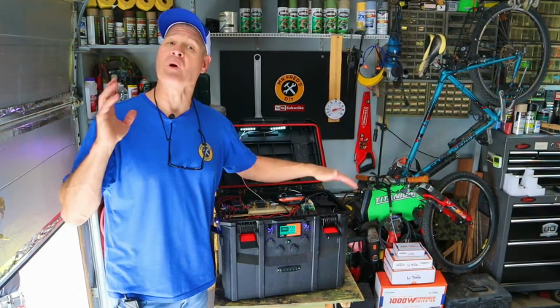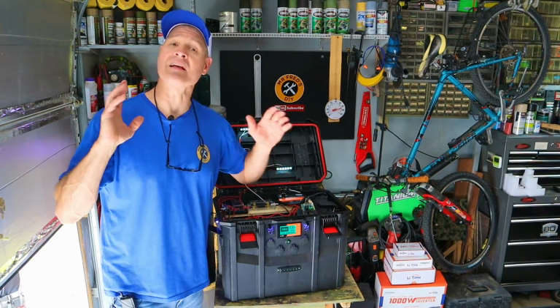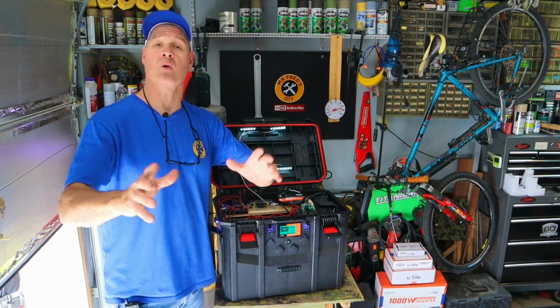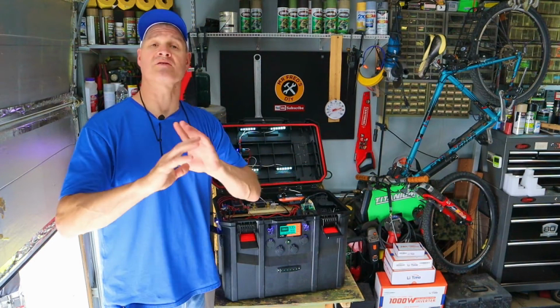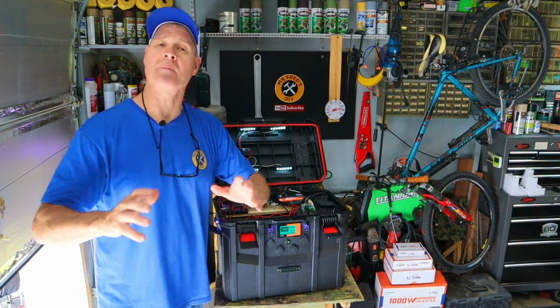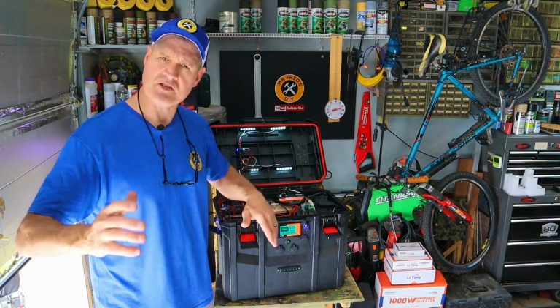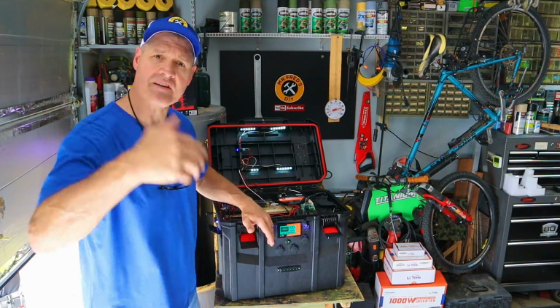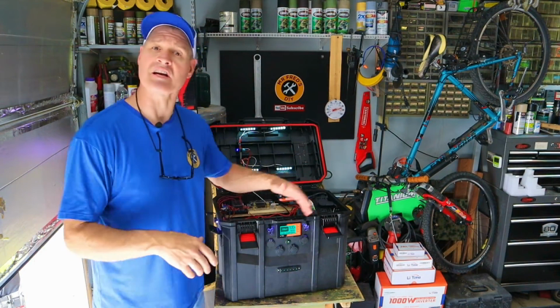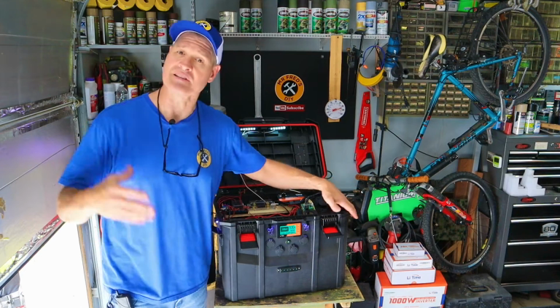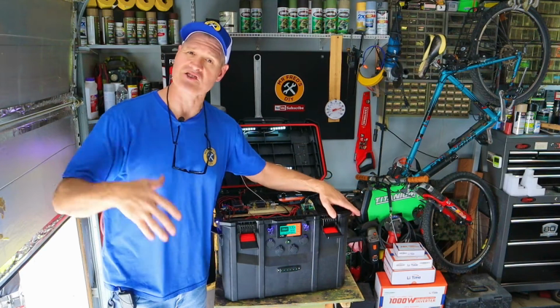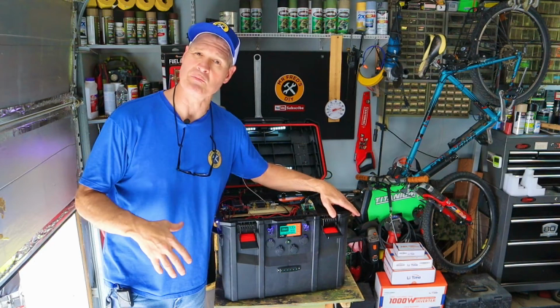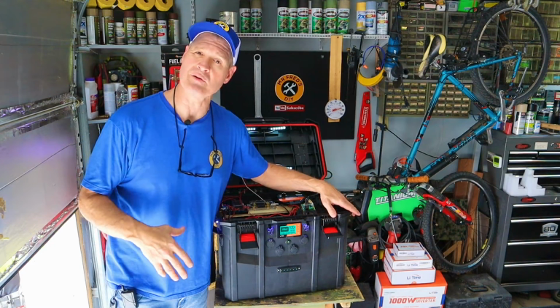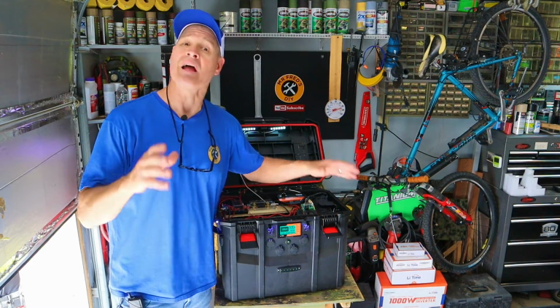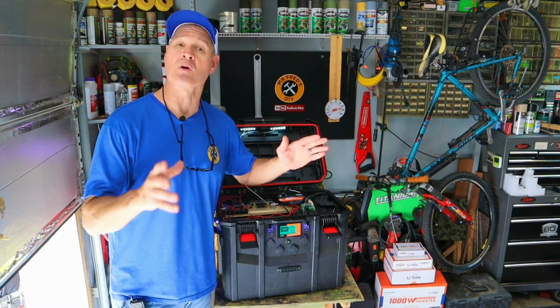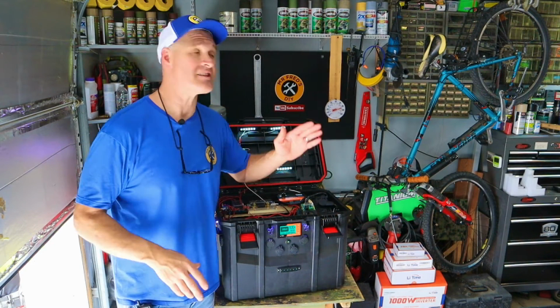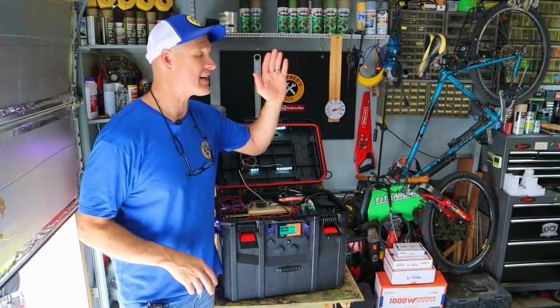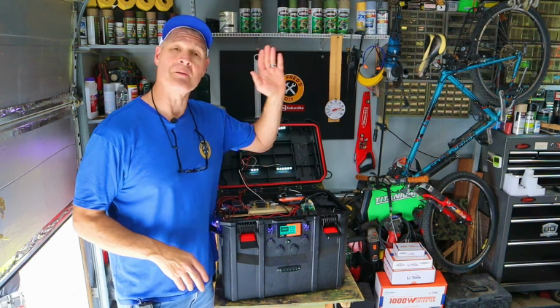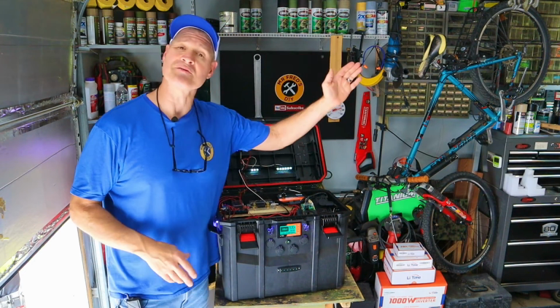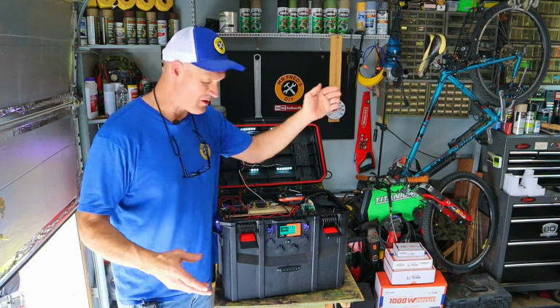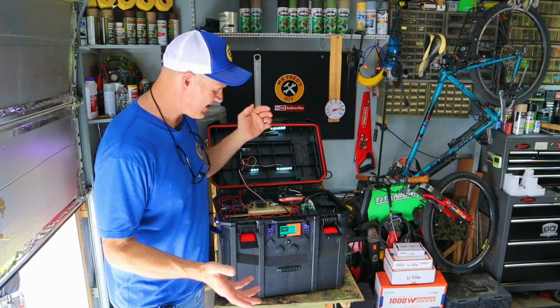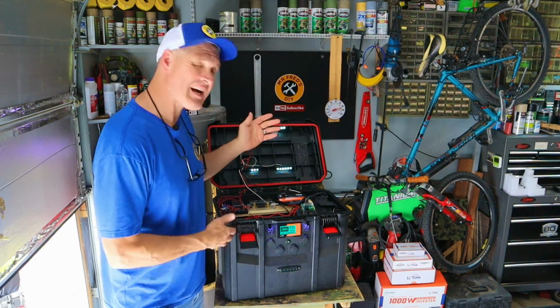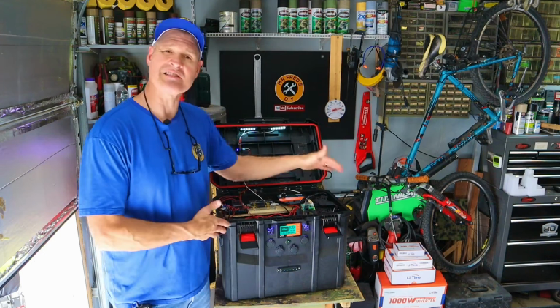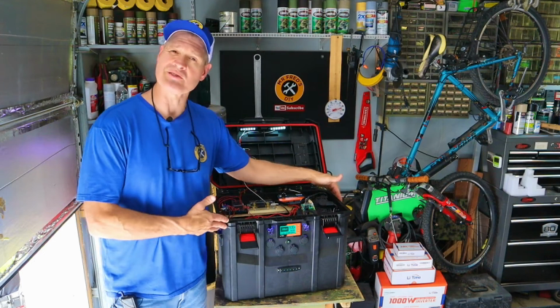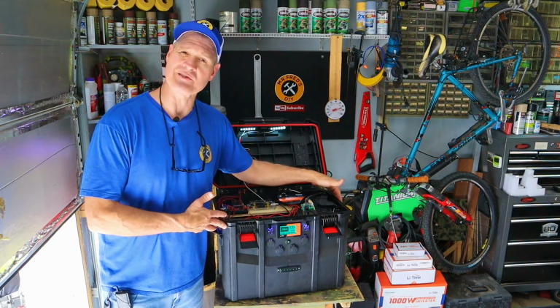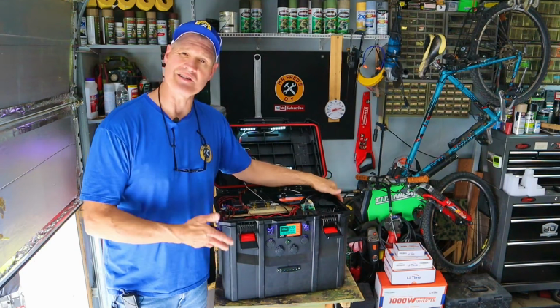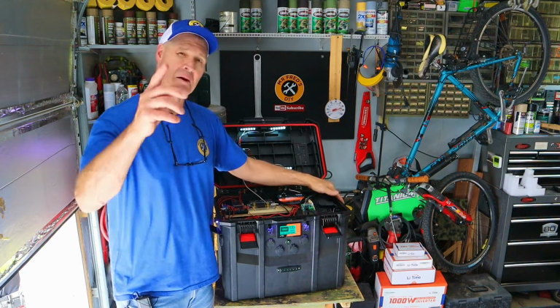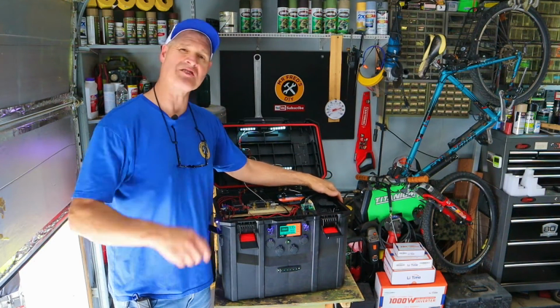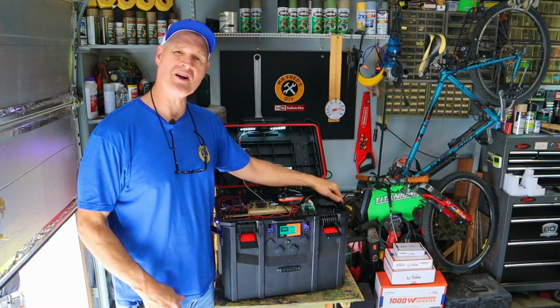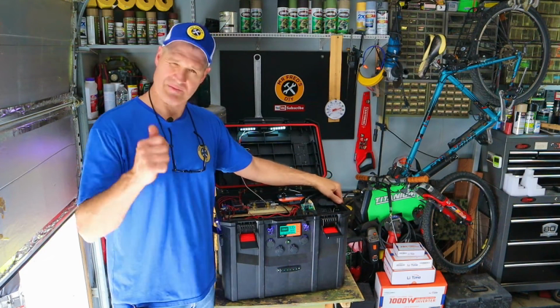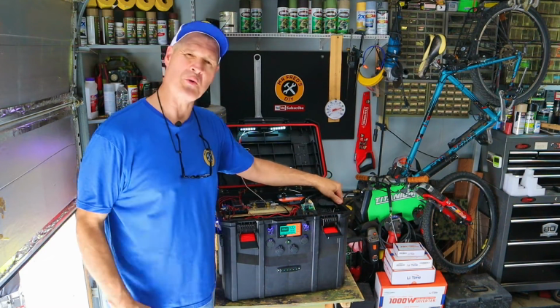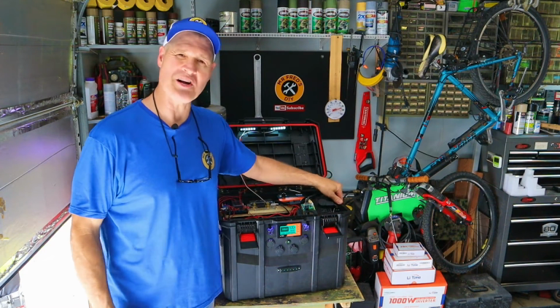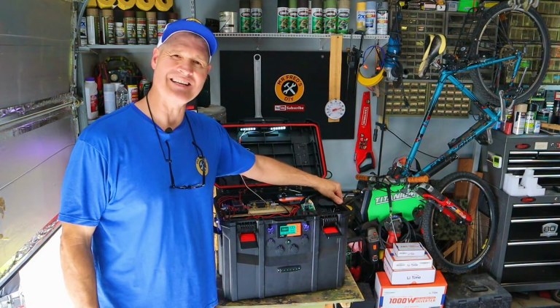If you have any questions or comments, be sure to leave them in the comment section down below, and don't forget to check out the build video for my DIY solar generator. I'm glad you watched, and I hope you'll watch again.